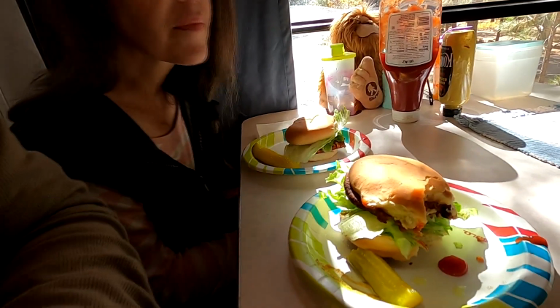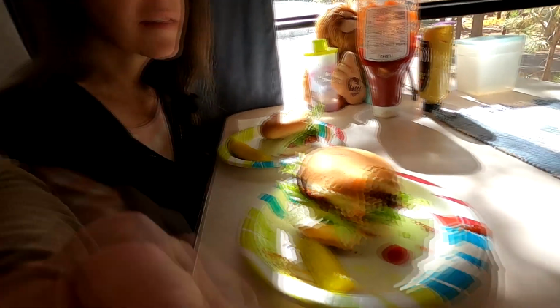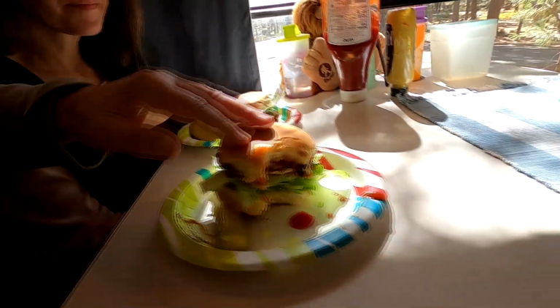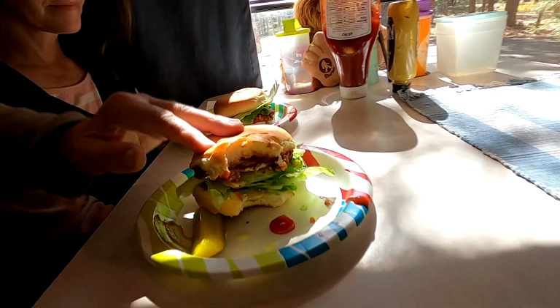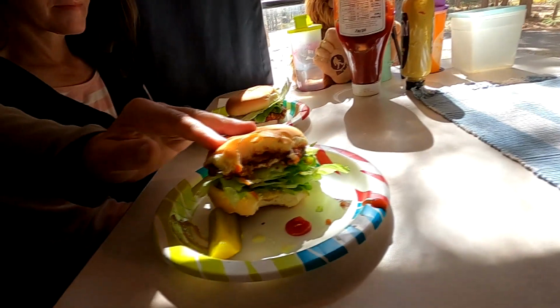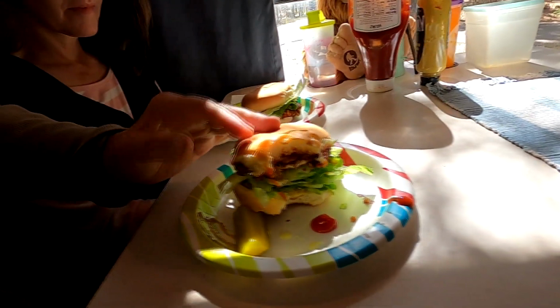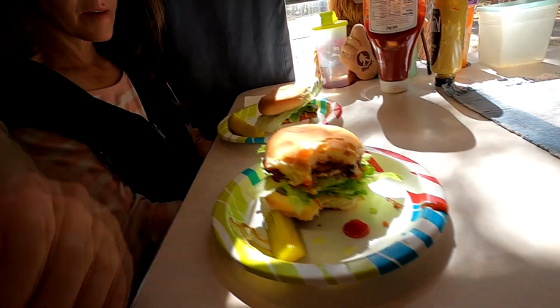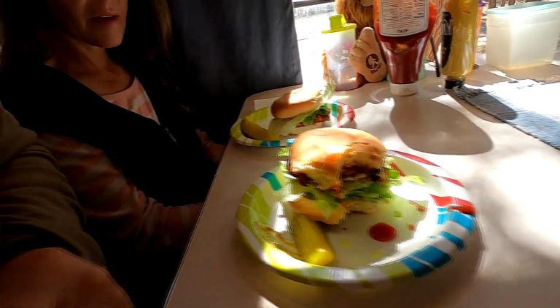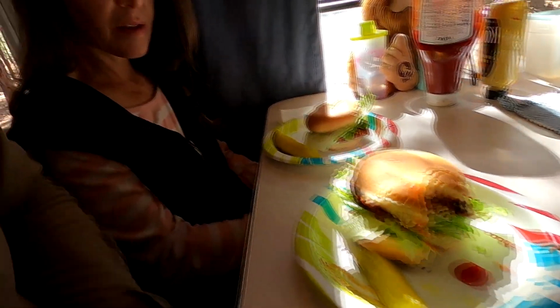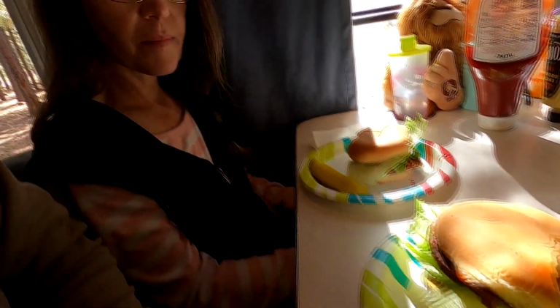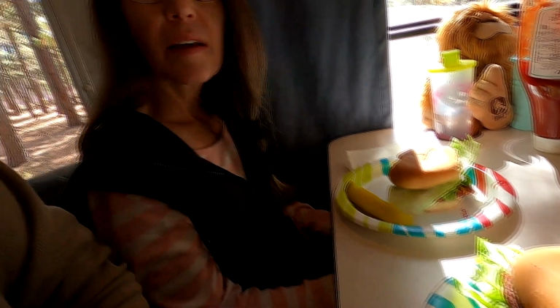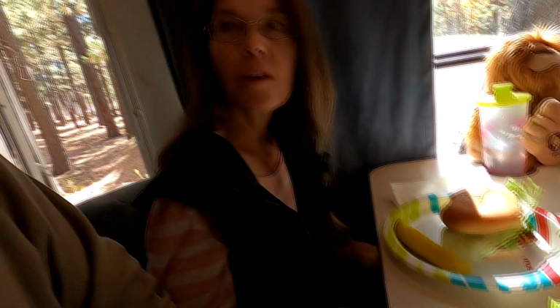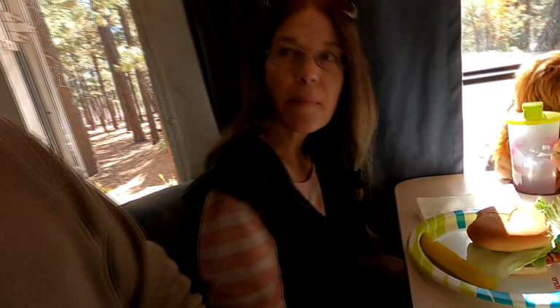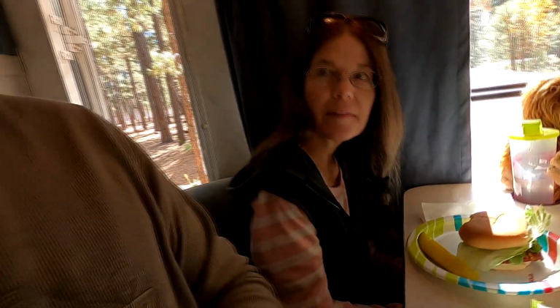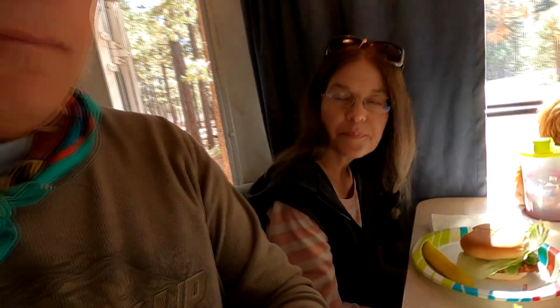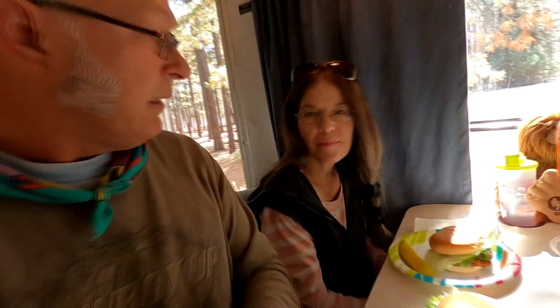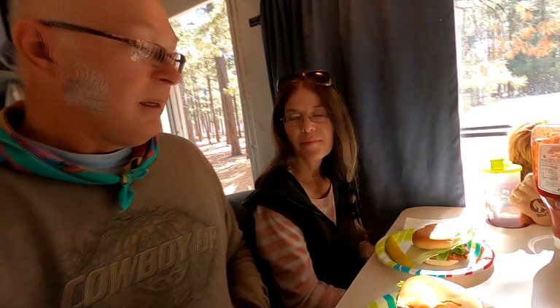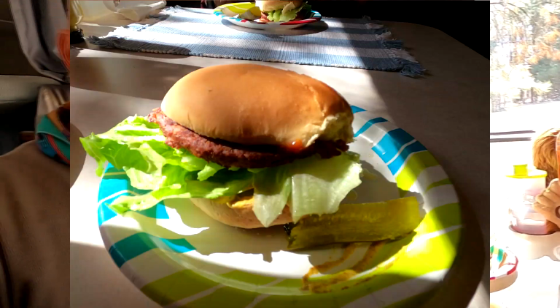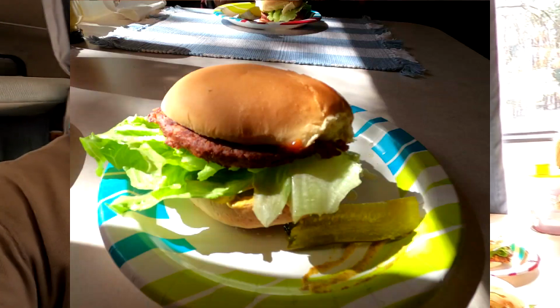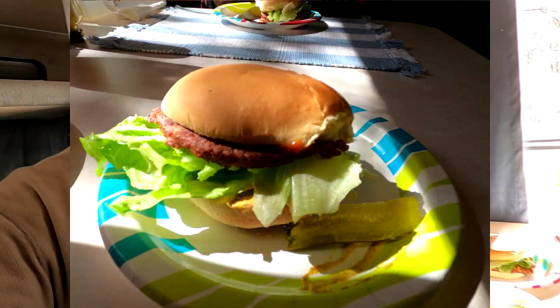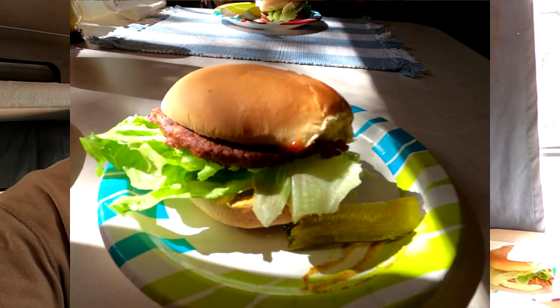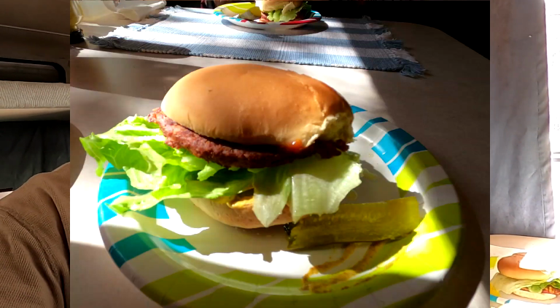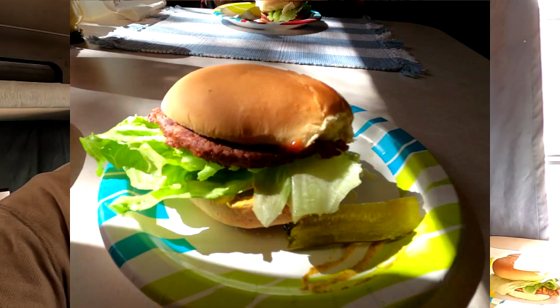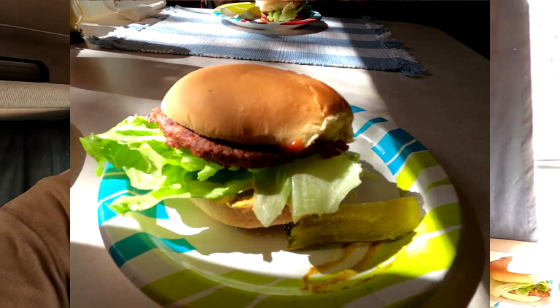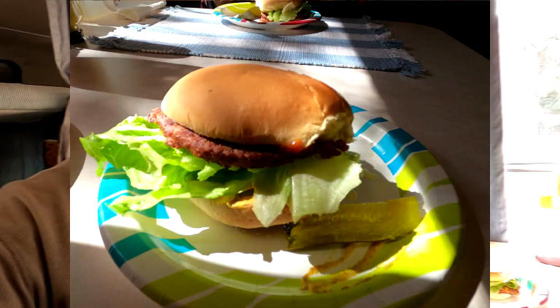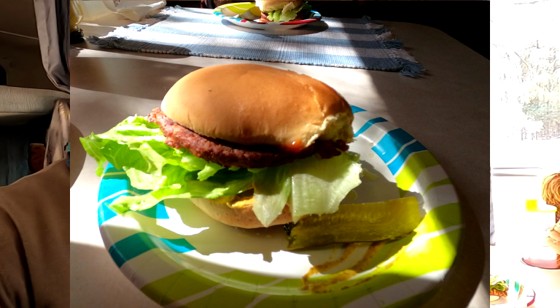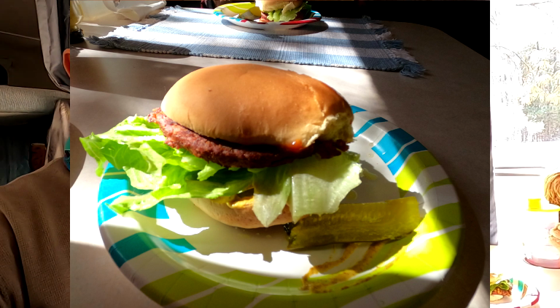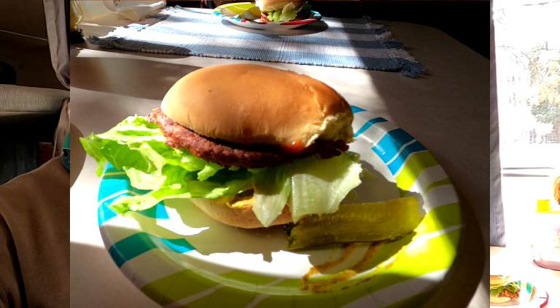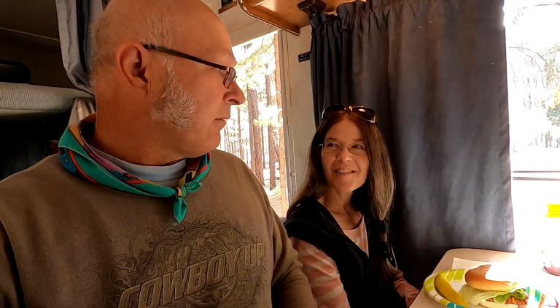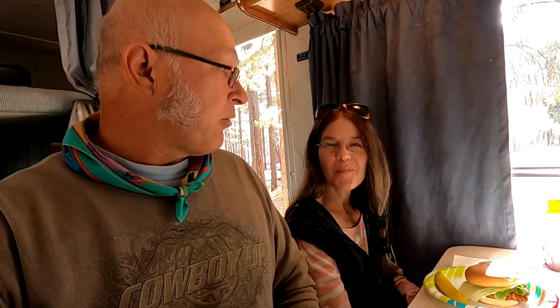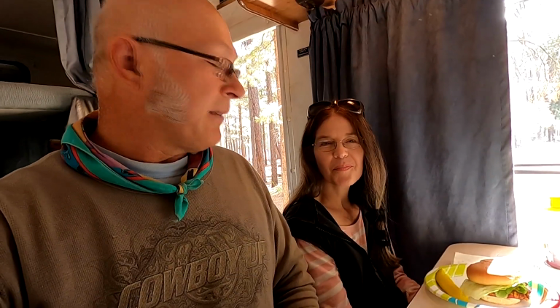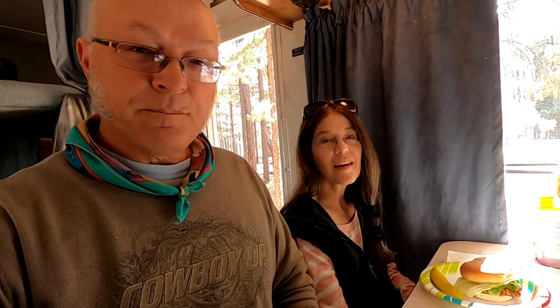They're pretty big burgers and they taste awesome. I think they're black bean — black bean veggie burgers. We cooked them up in the frying pan.